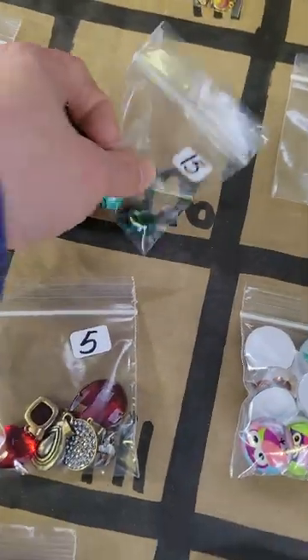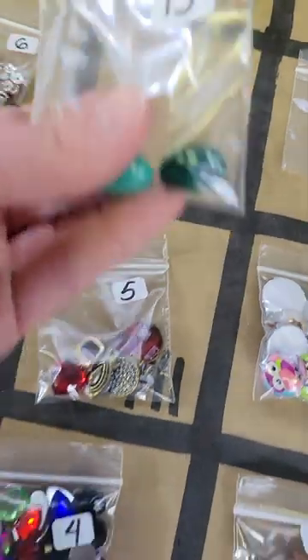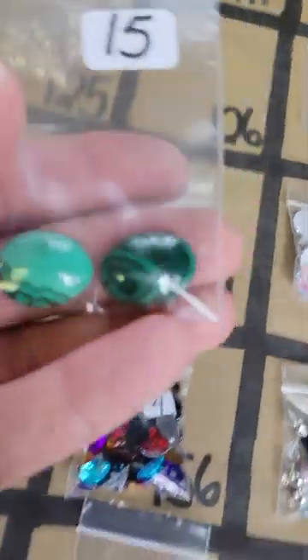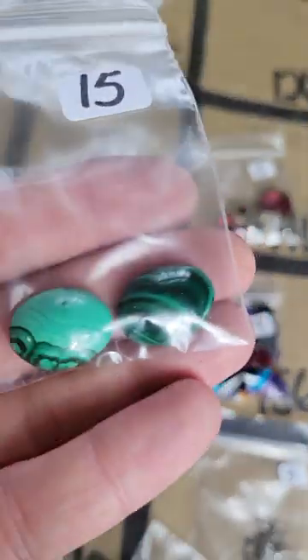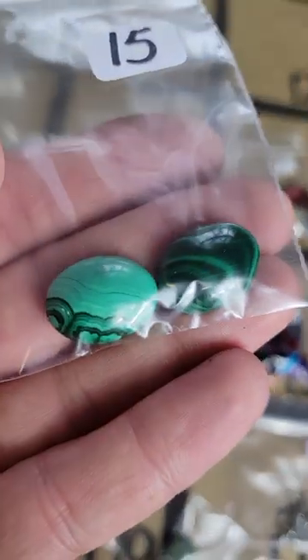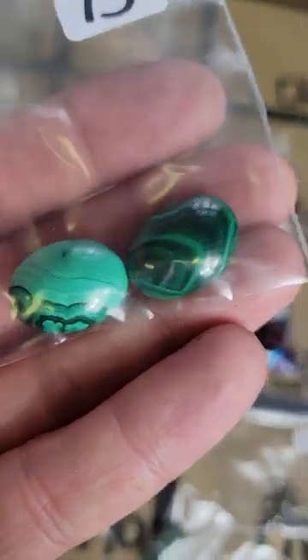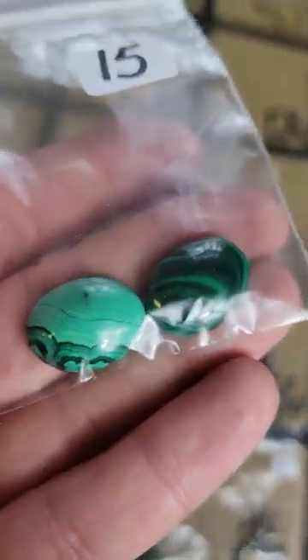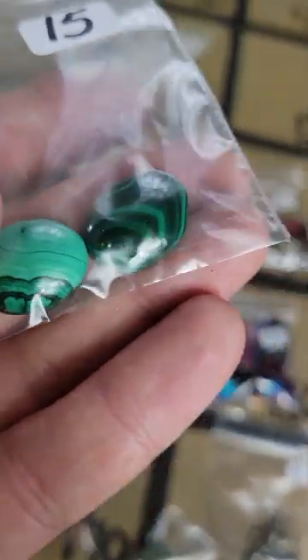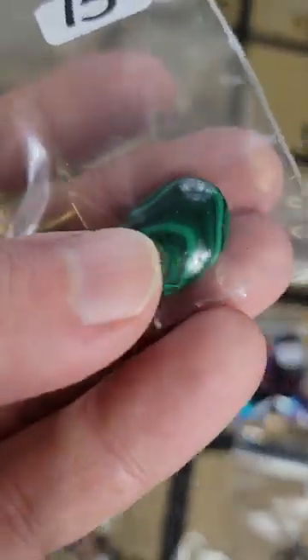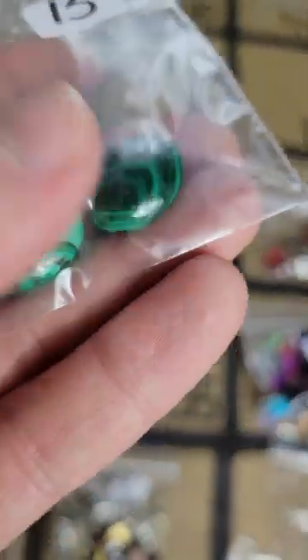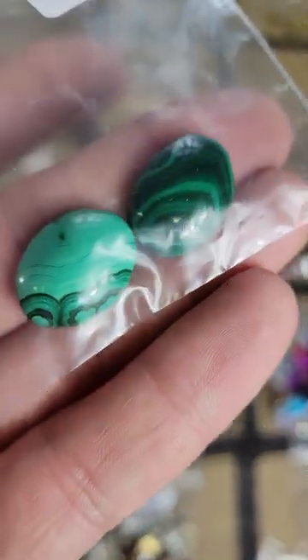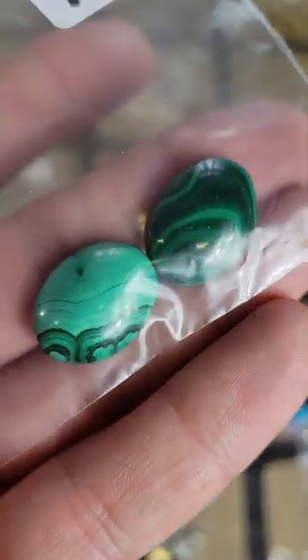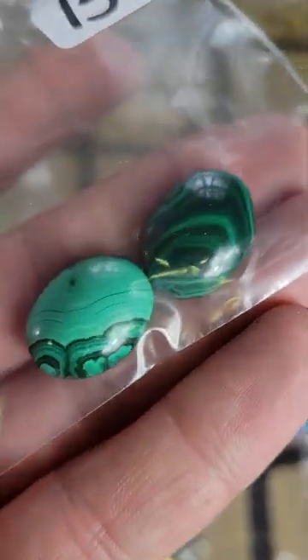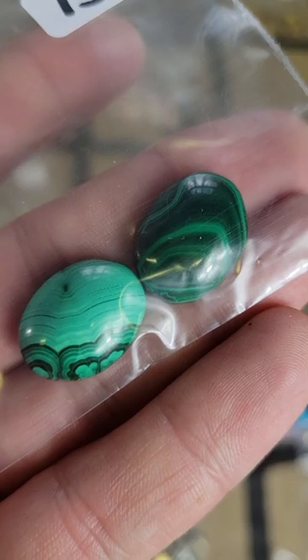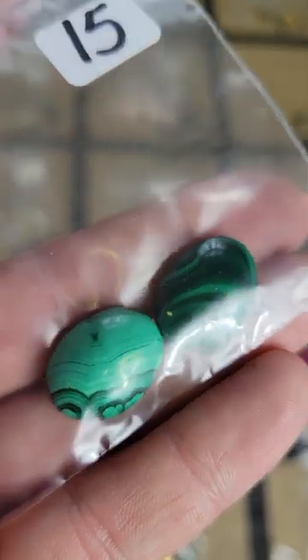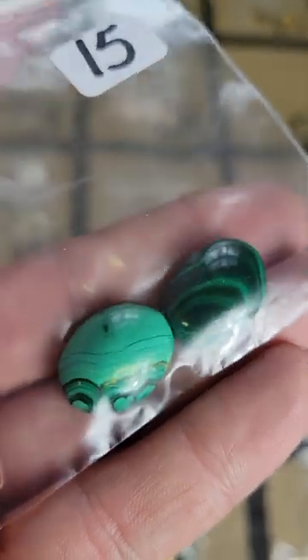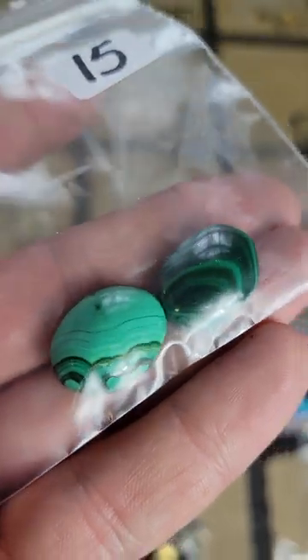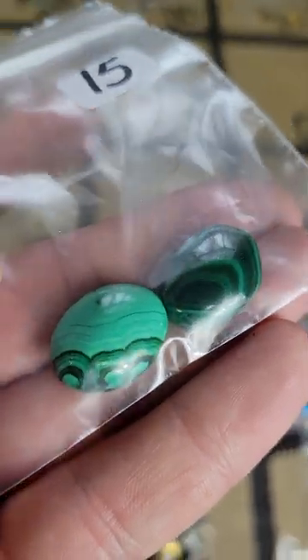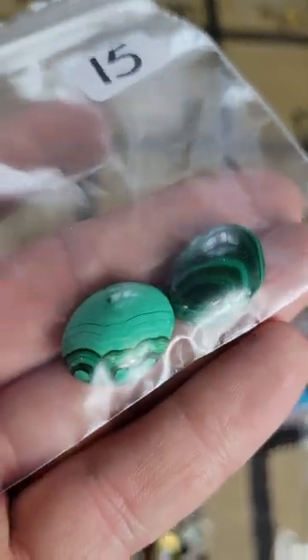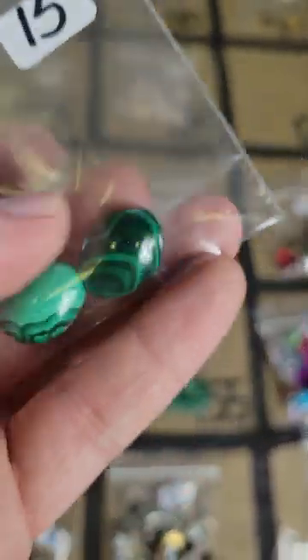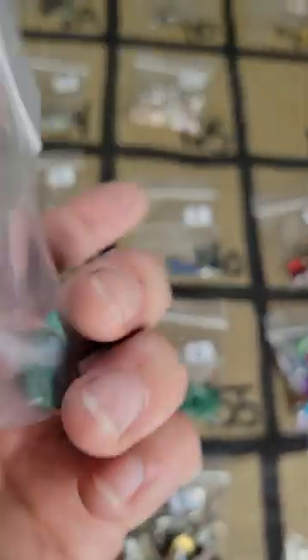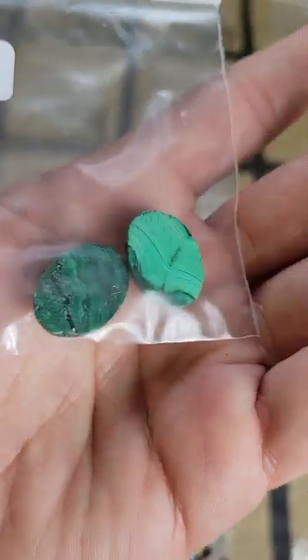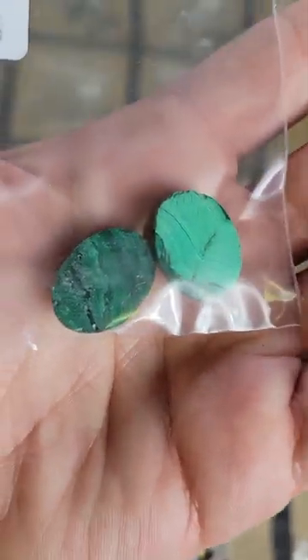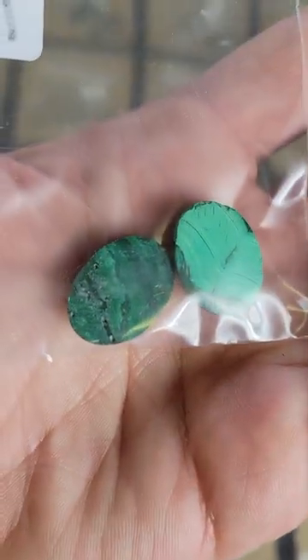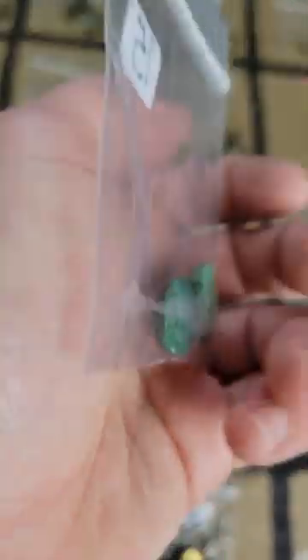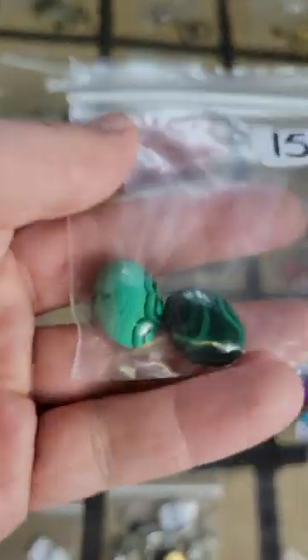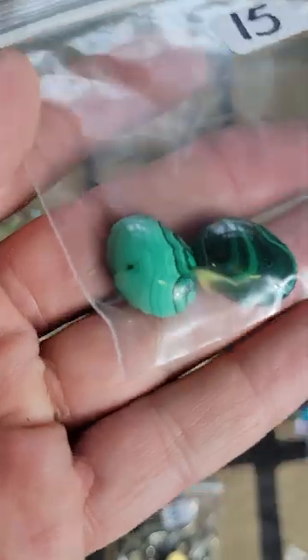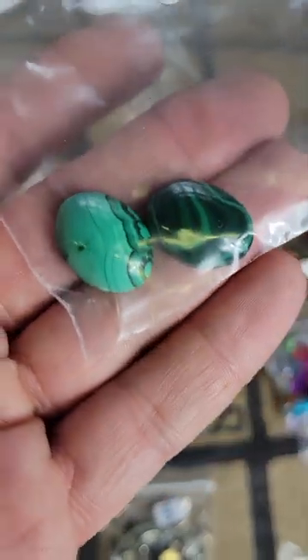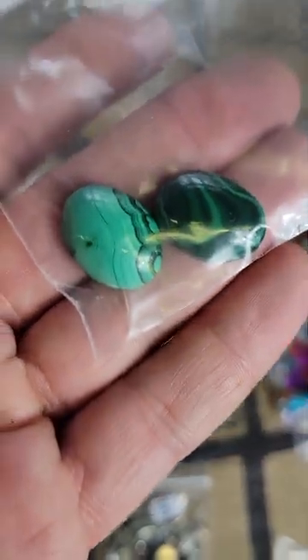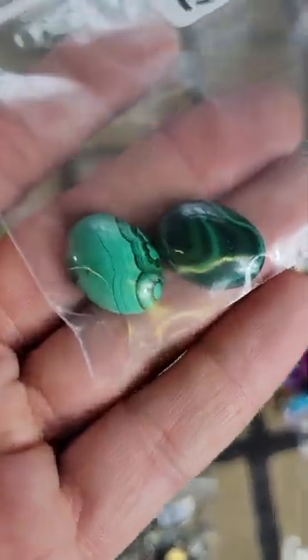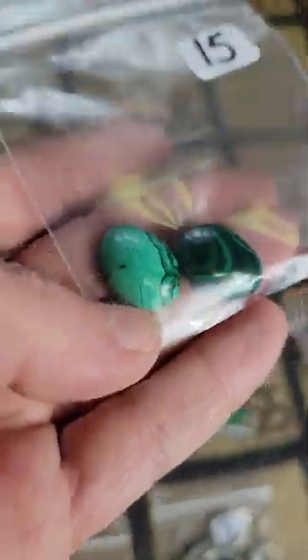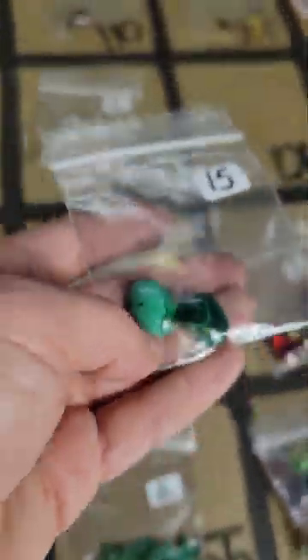Number 126: two malachite — genuine malachite cabochons — these are fifteen dollars for both of them.